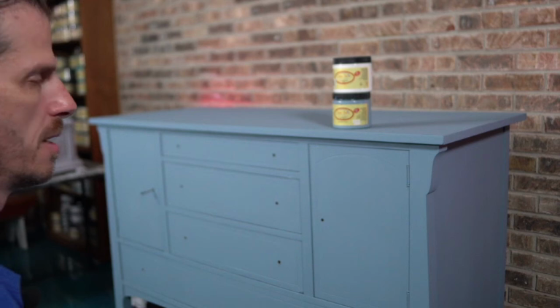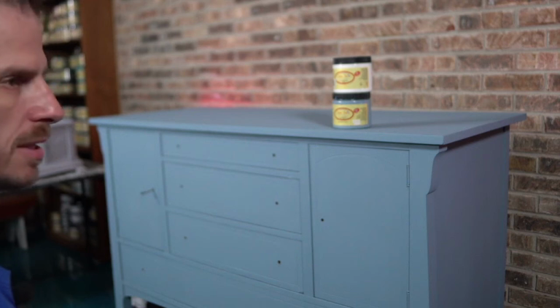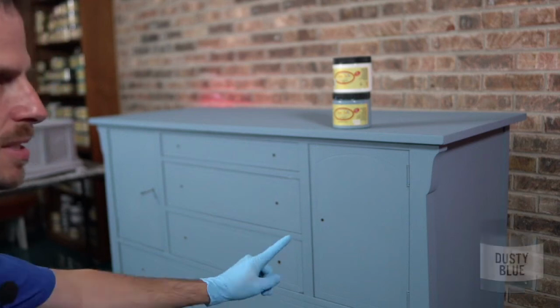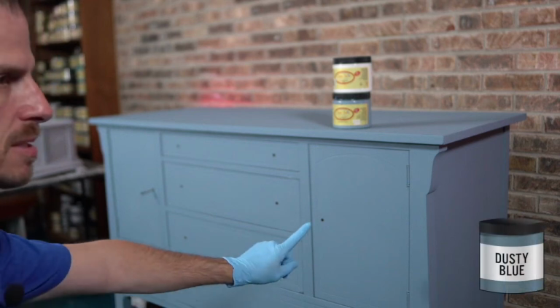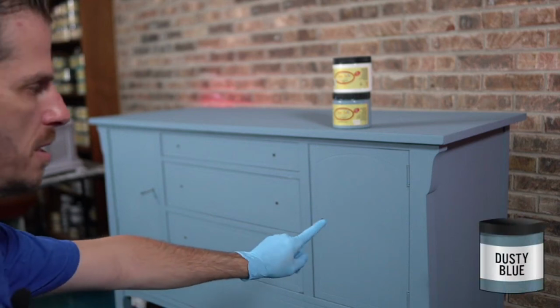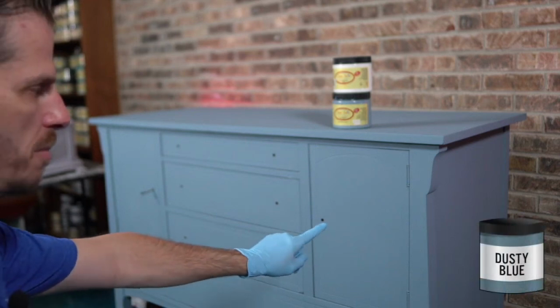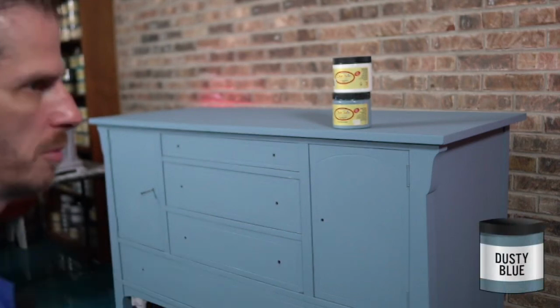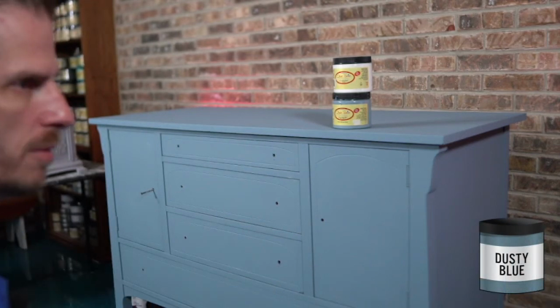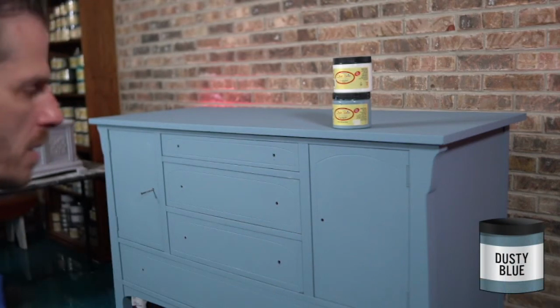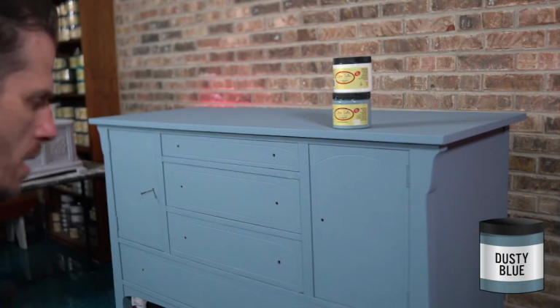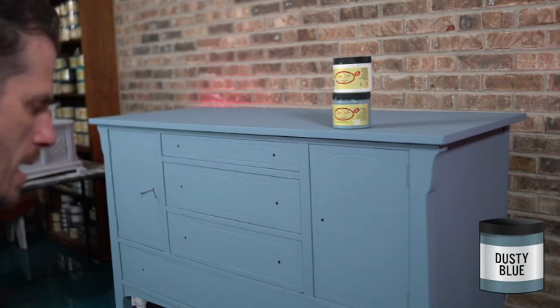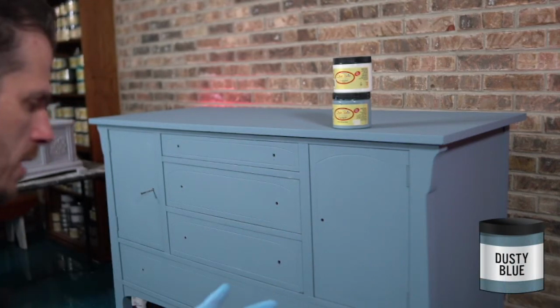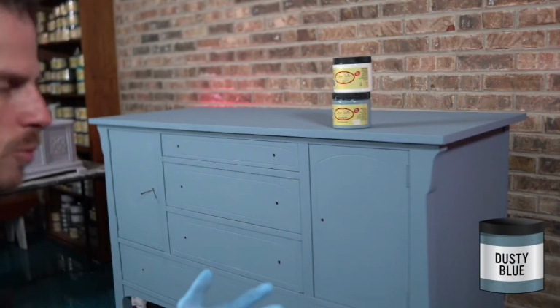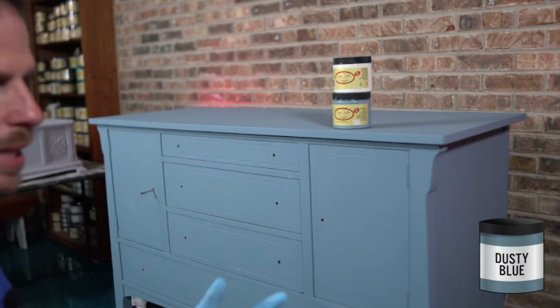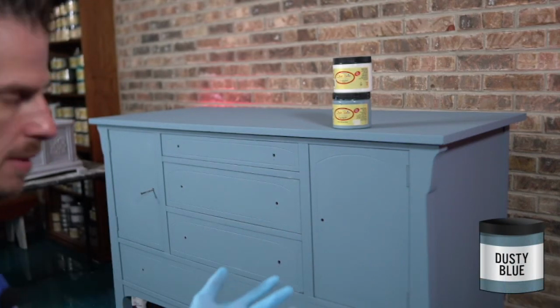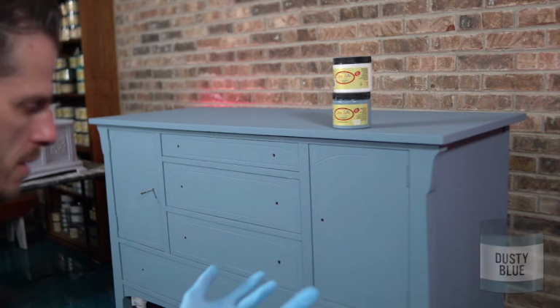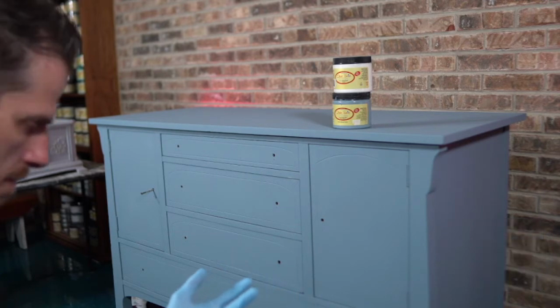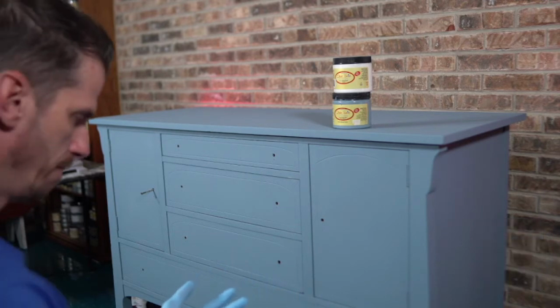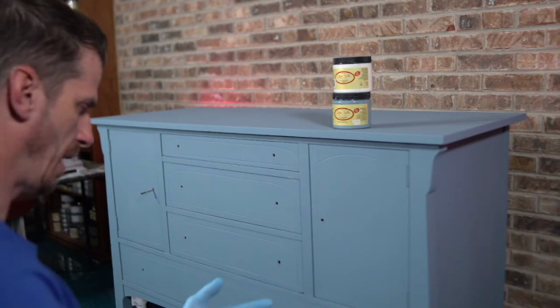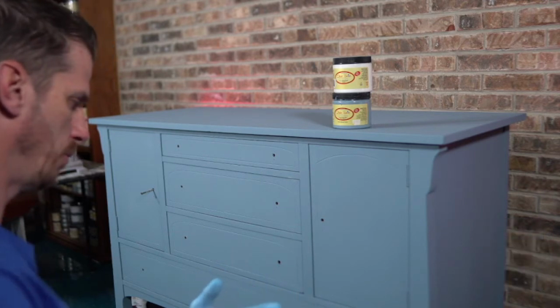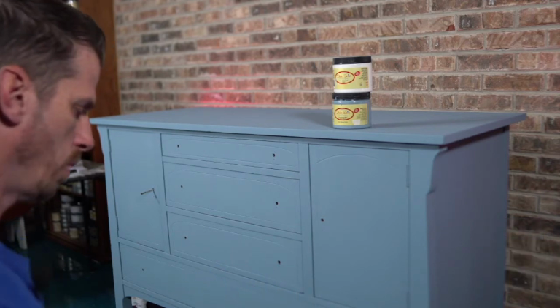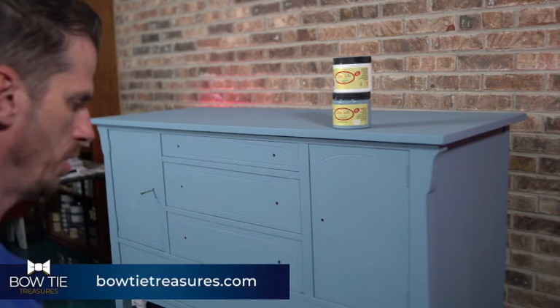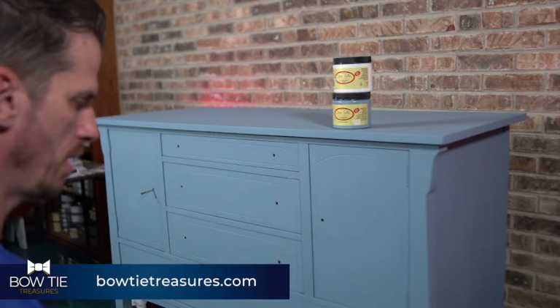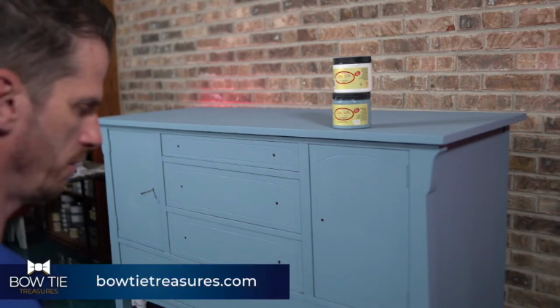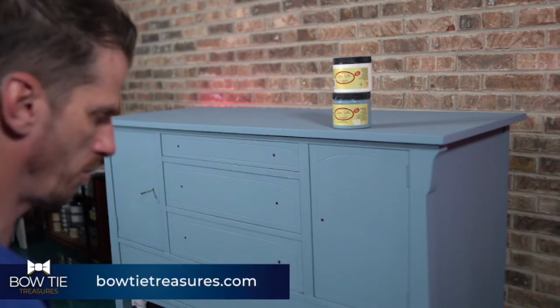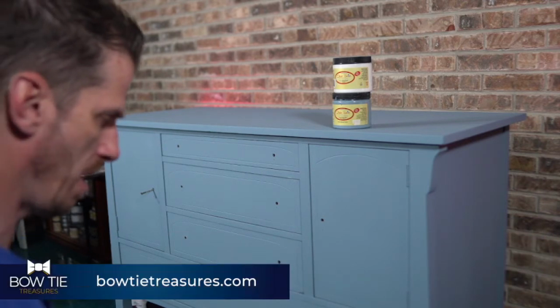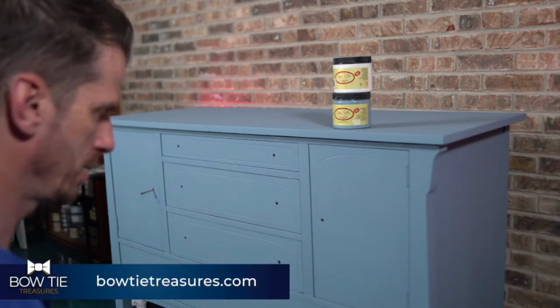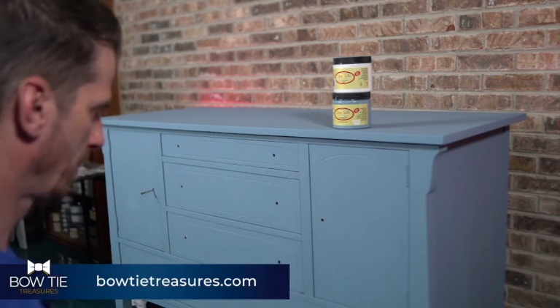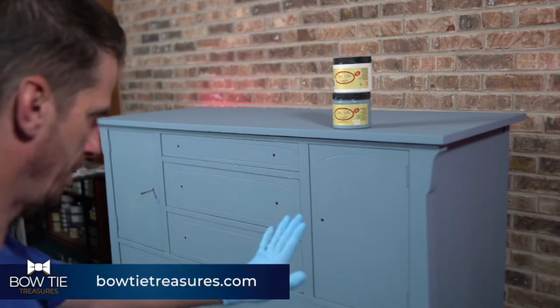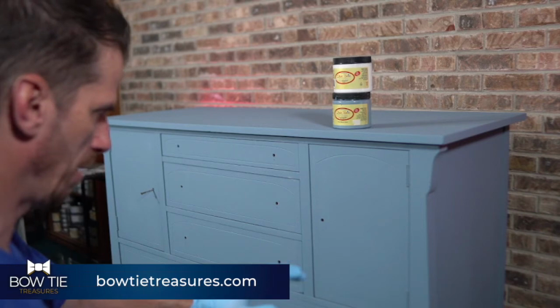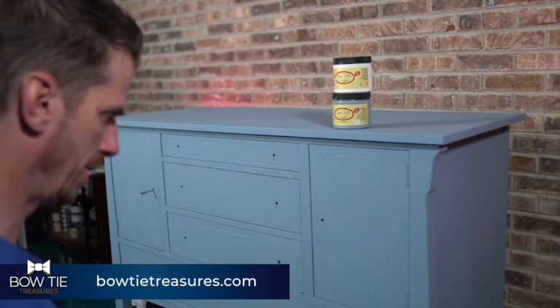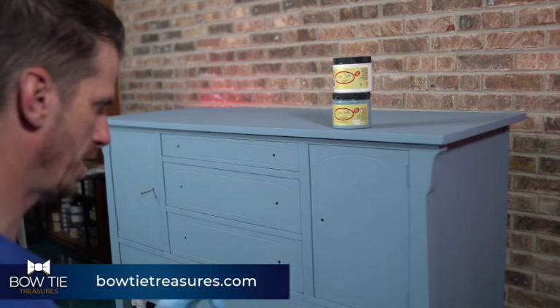This is Dusty Blue. I have cleaned it with White Lightning, painted it with one coat of Grey Boss, and then I applied Dusty Blue.